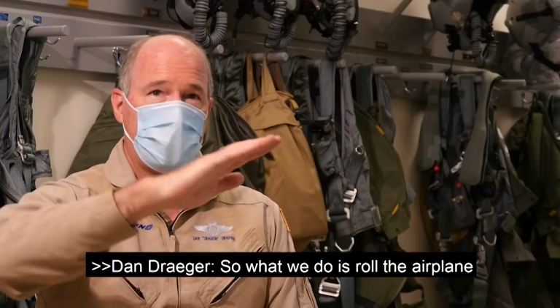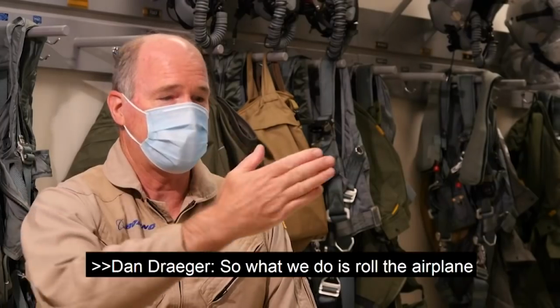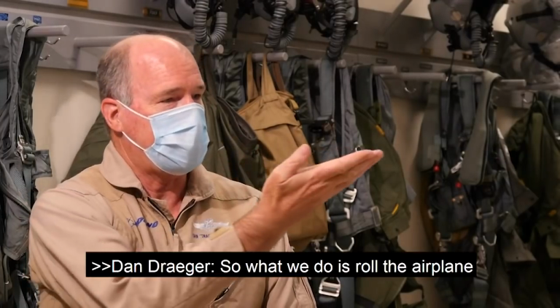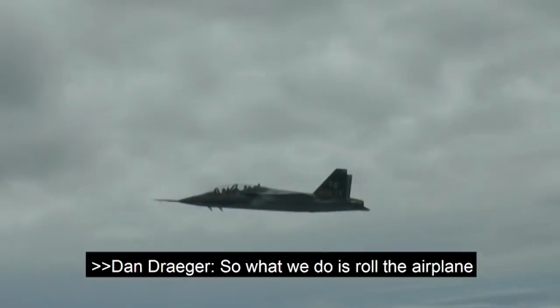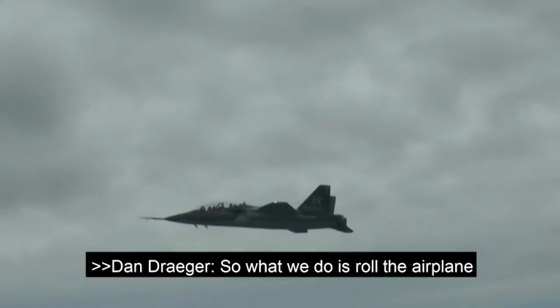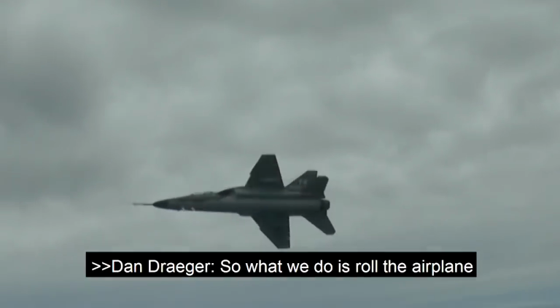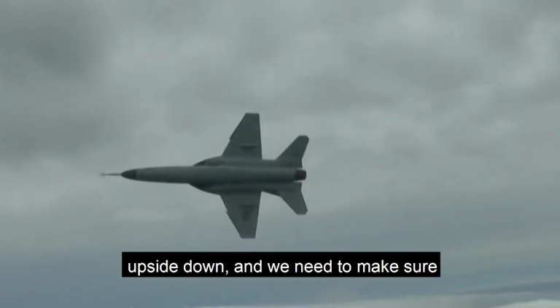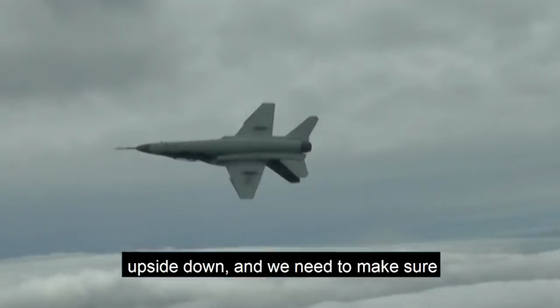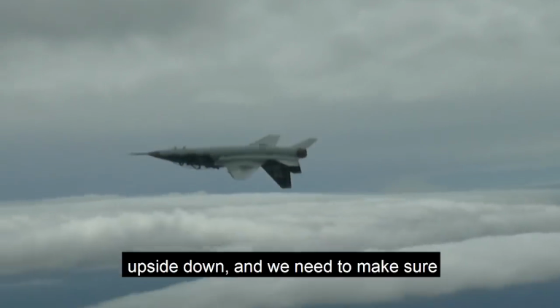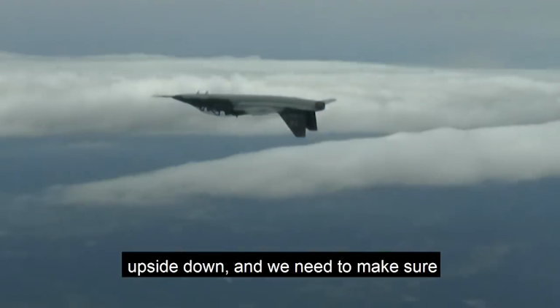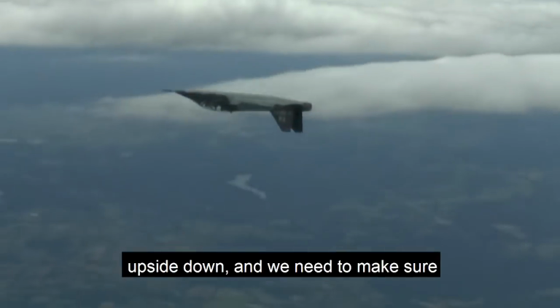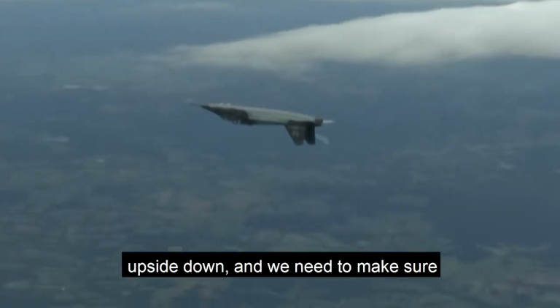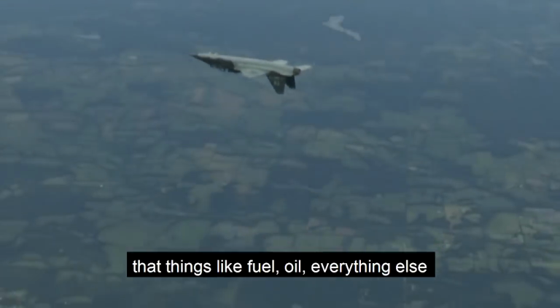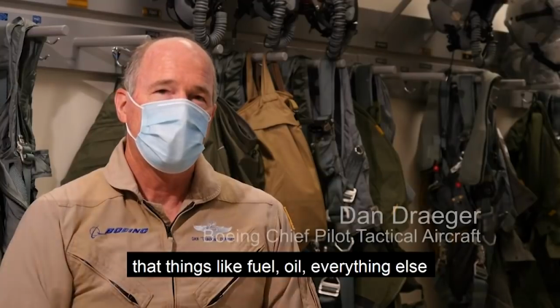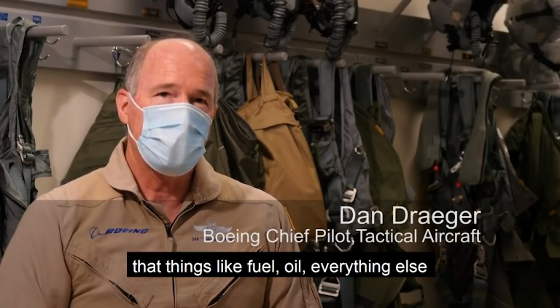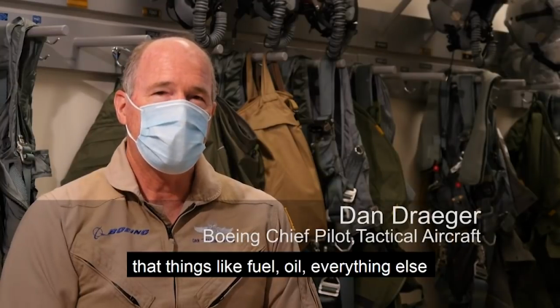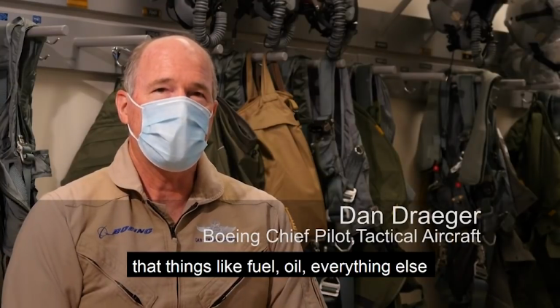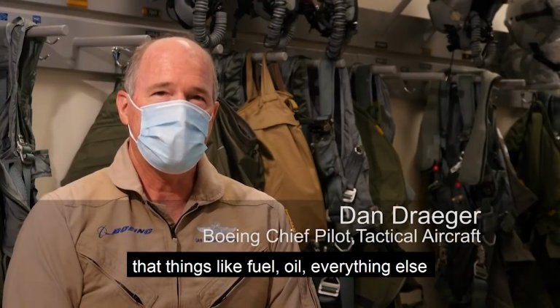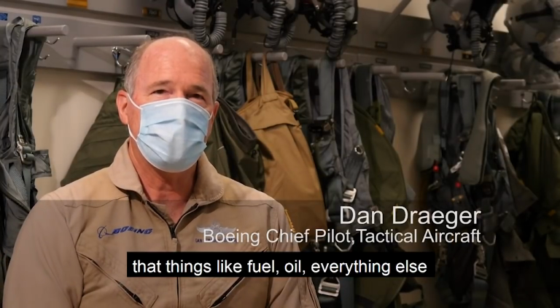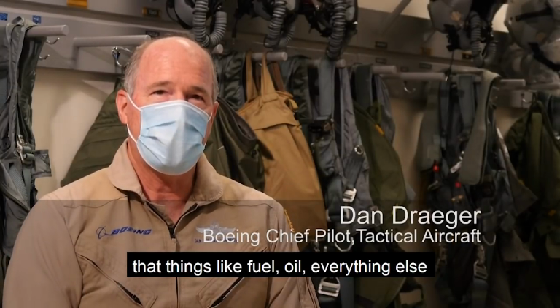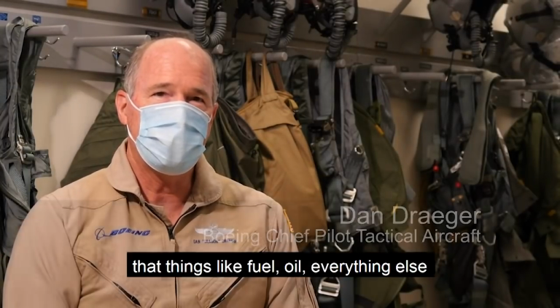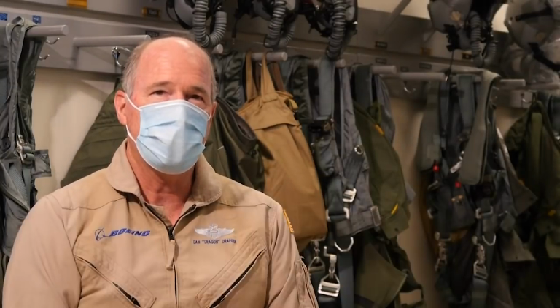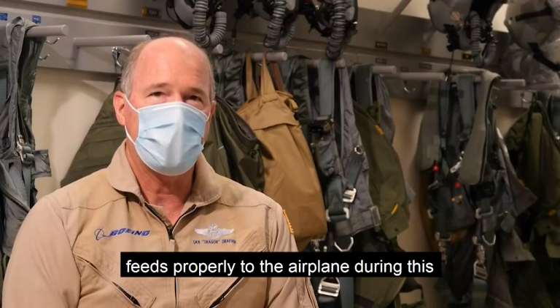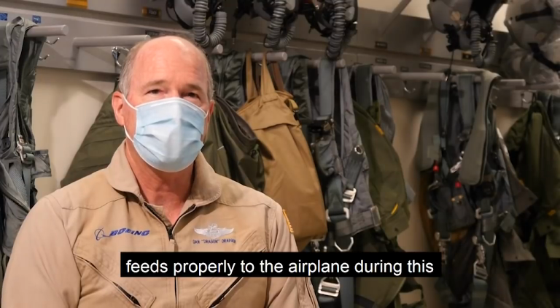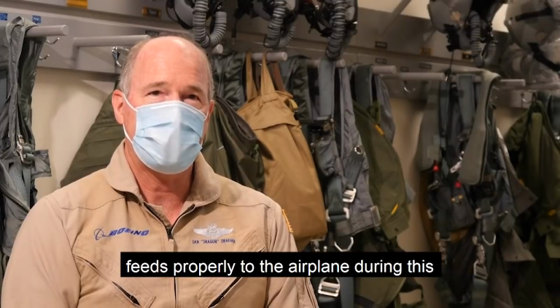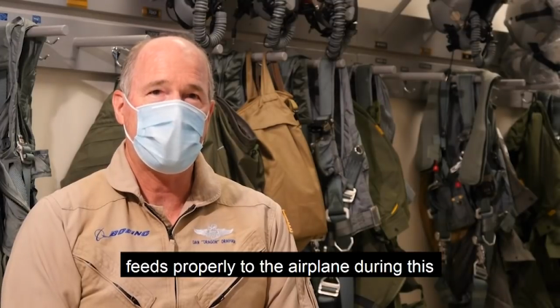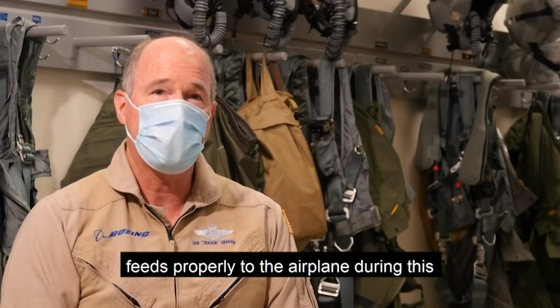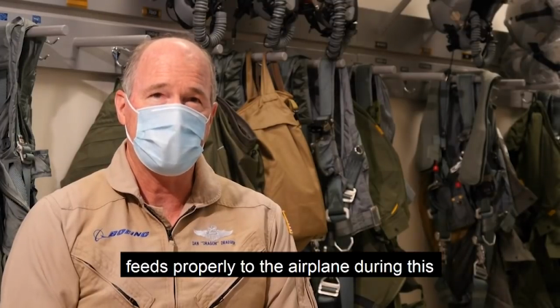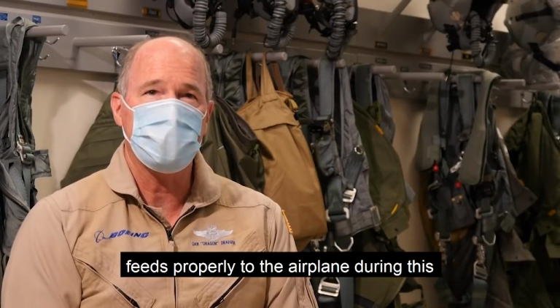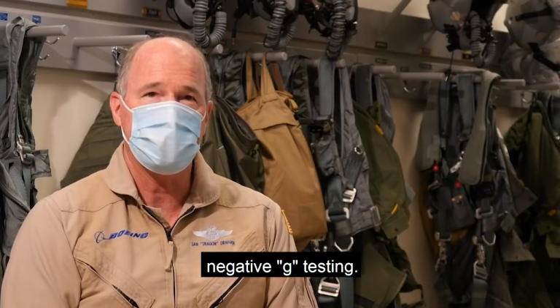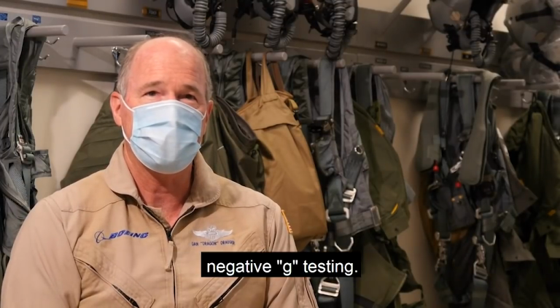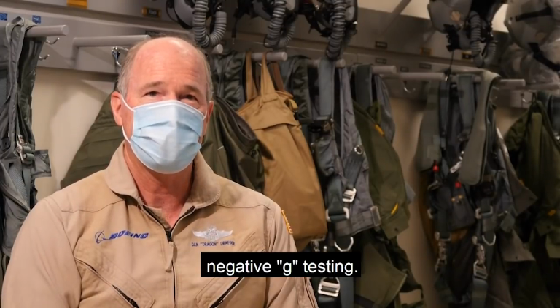So what we do is we roll the airplane upside down and we need to make sure that things like fuel, oil, everything else feeds properly to the airplane during this negative G testing.